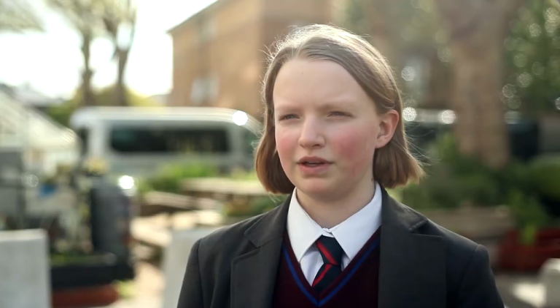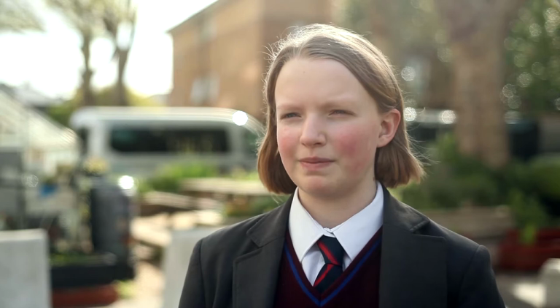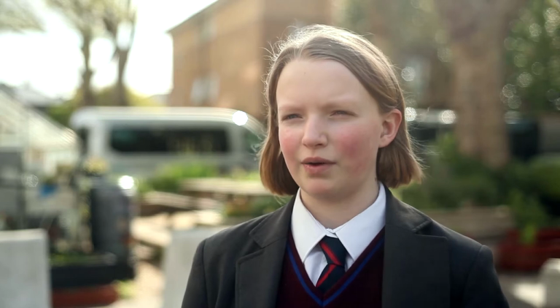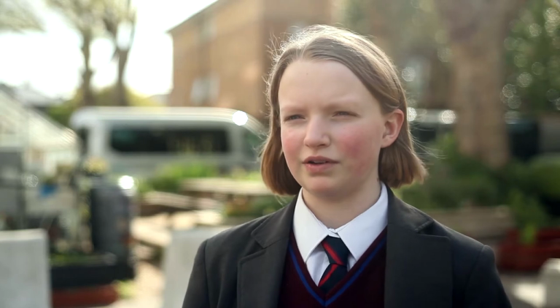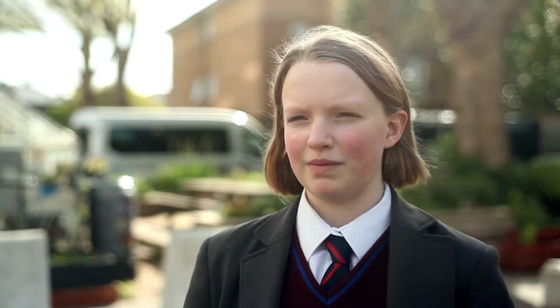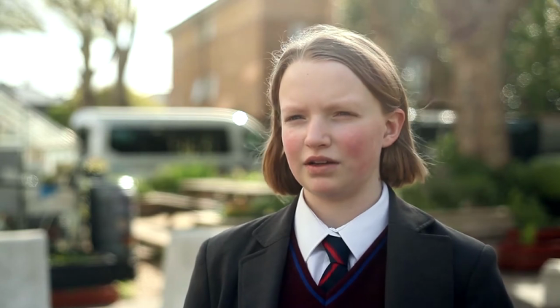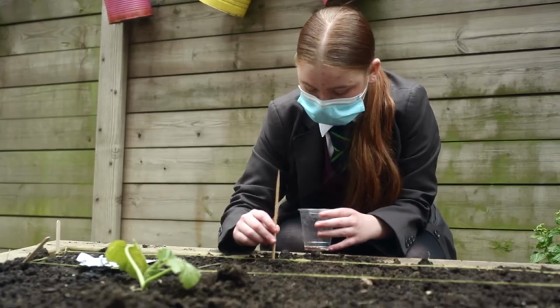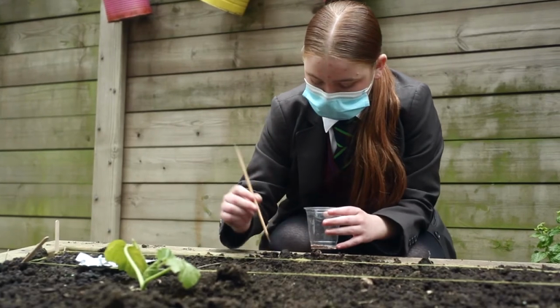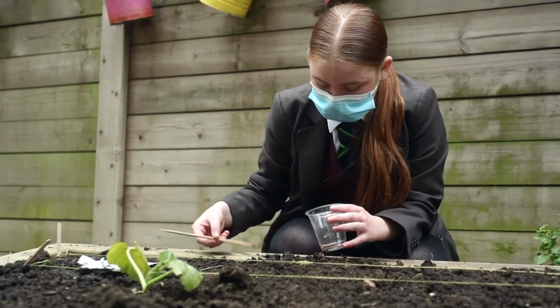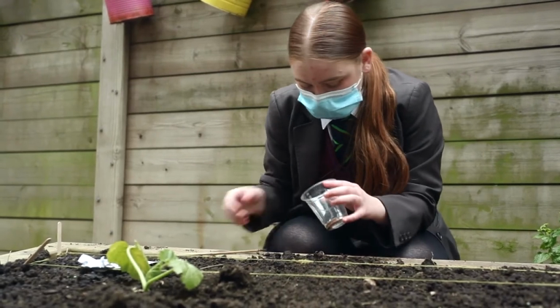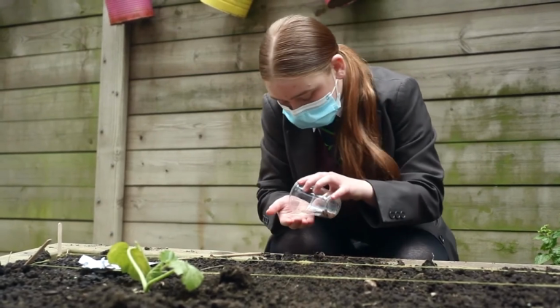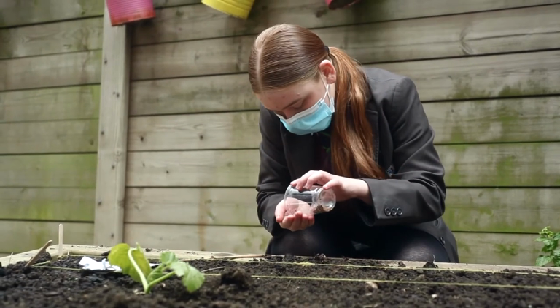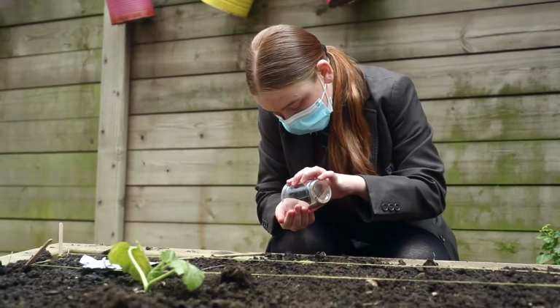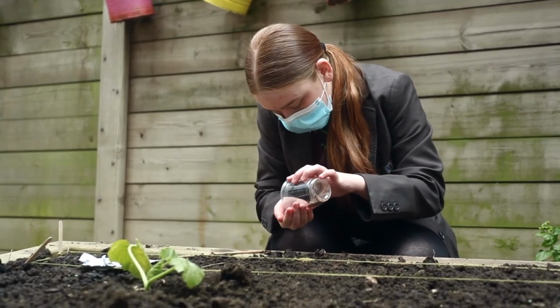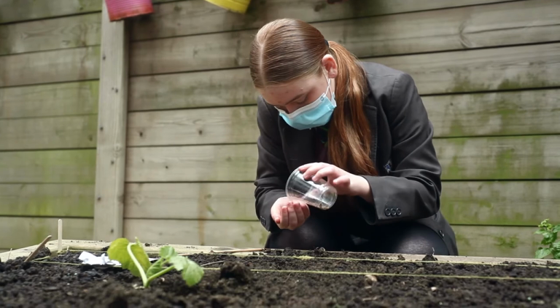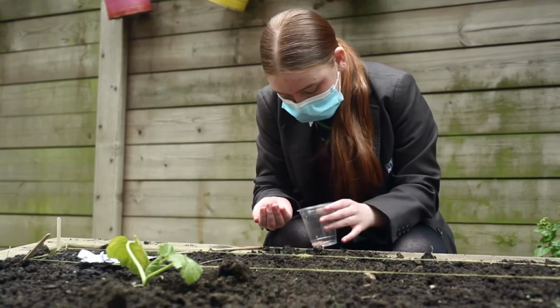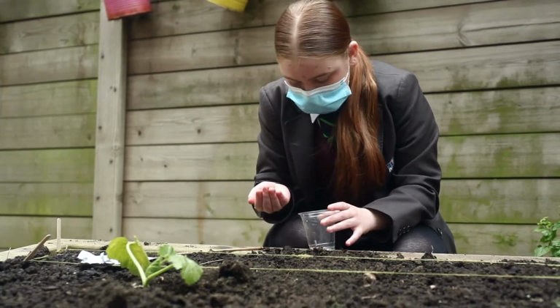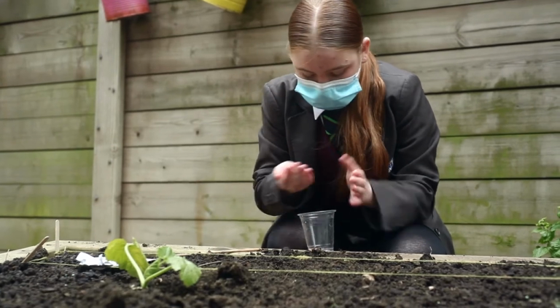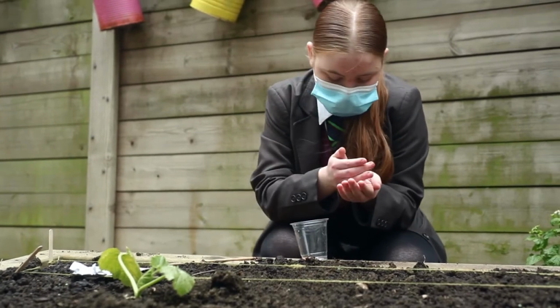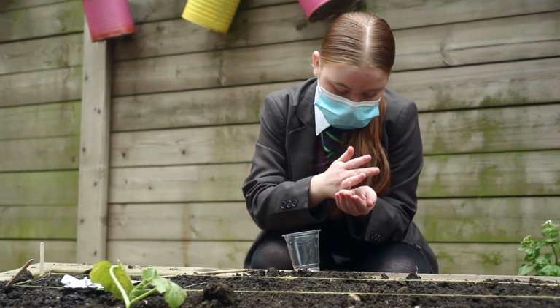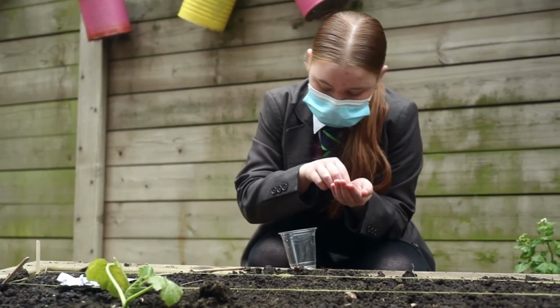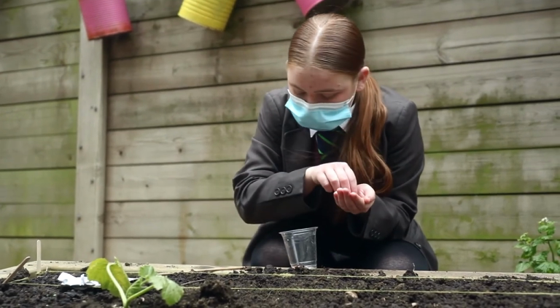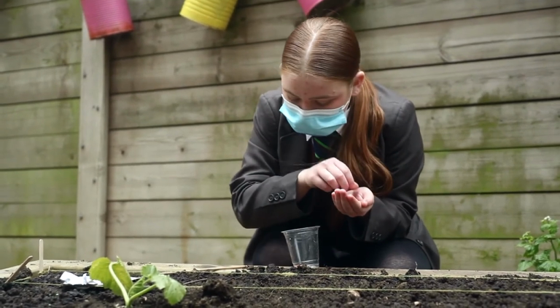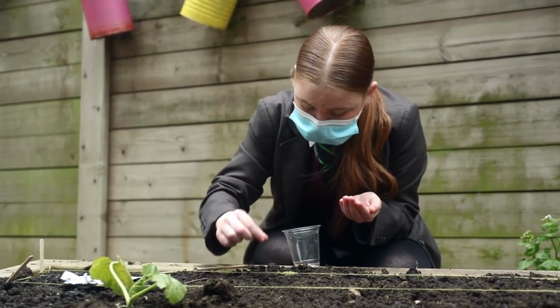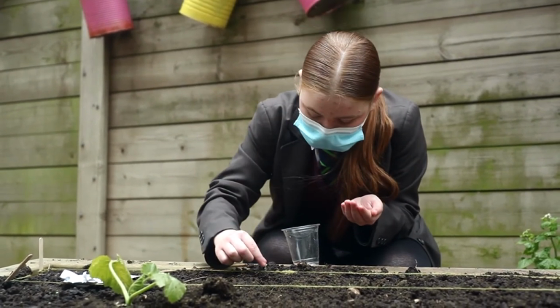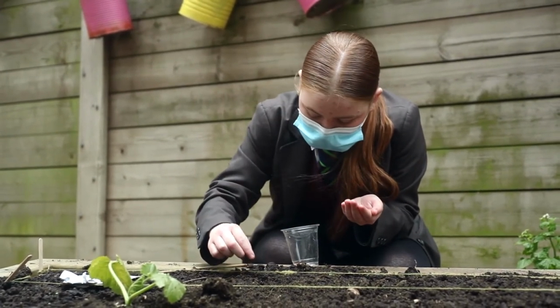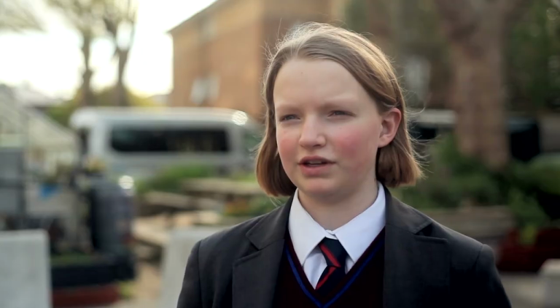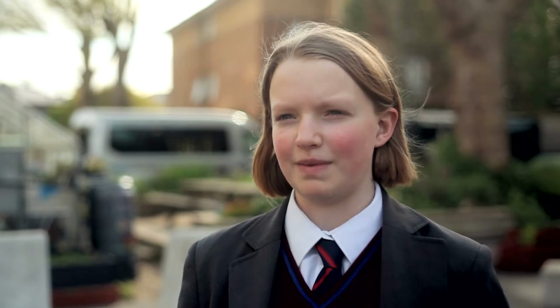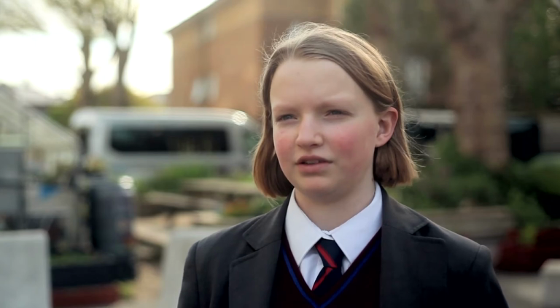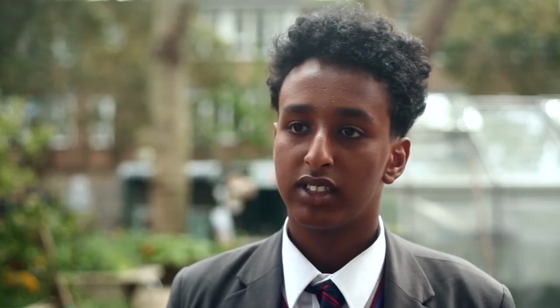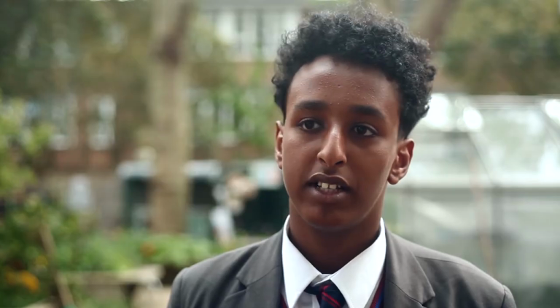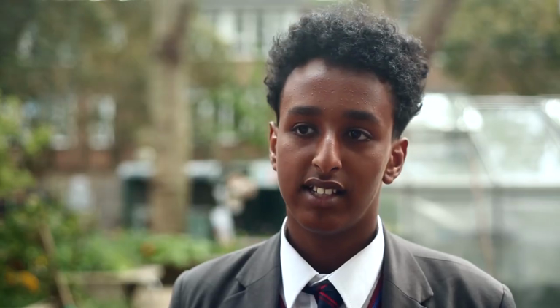We talked about how we could make London food more sustainable. One apple or tomato could actually have such a big carbon footprint that you couldn't even imagine.